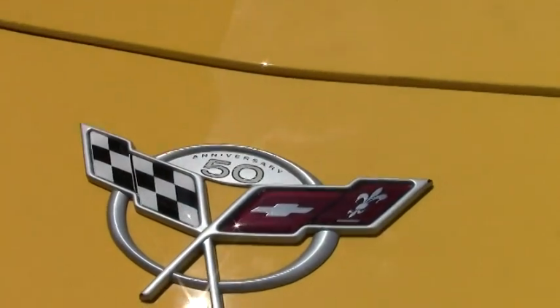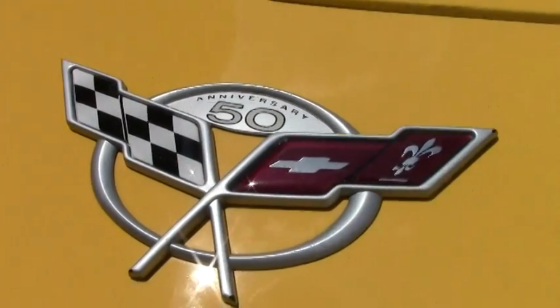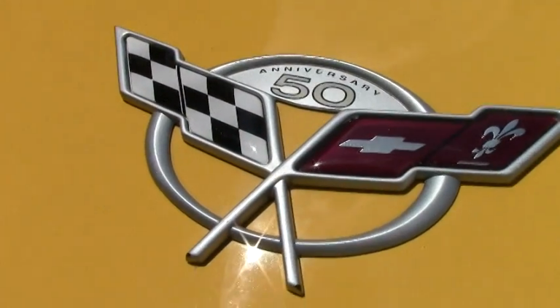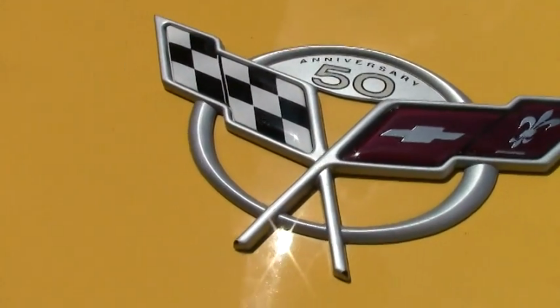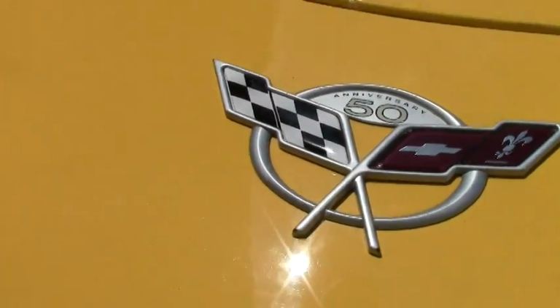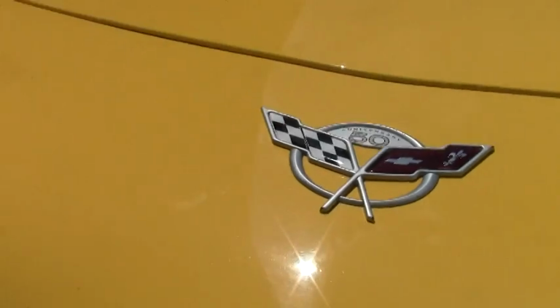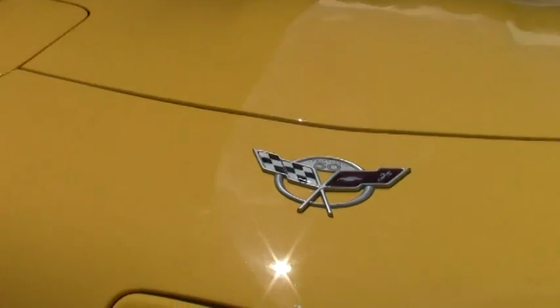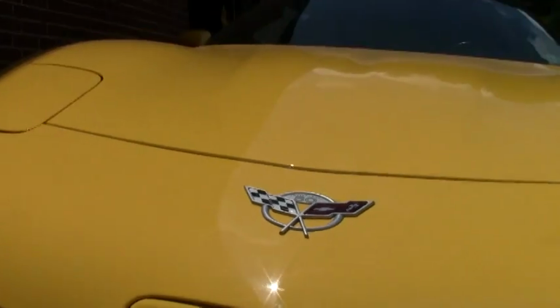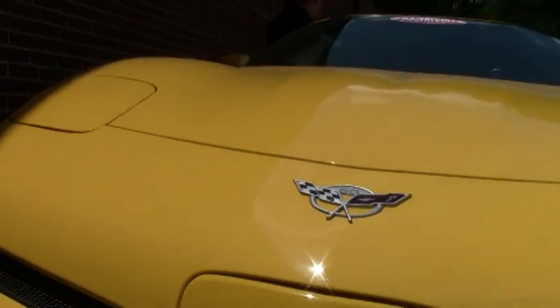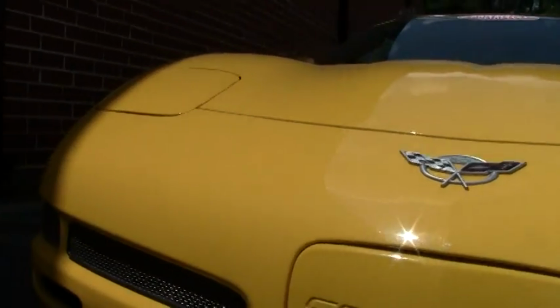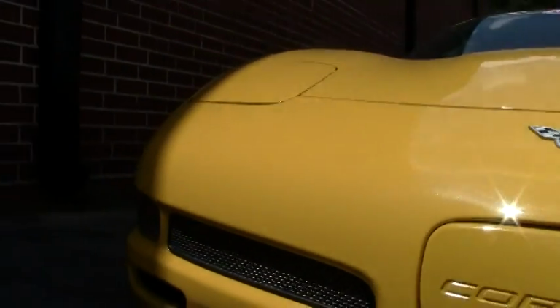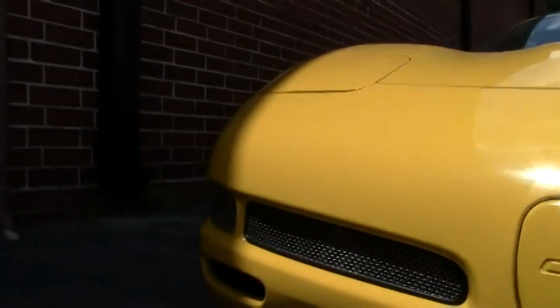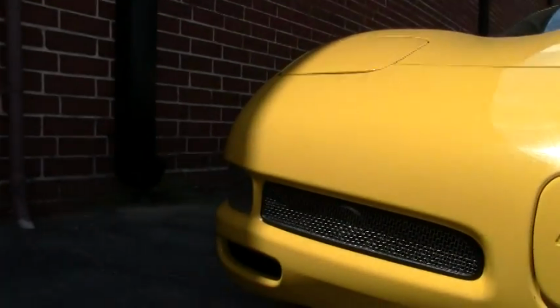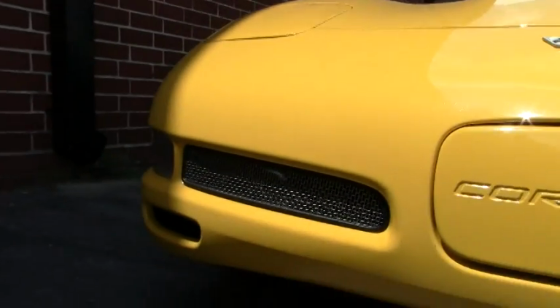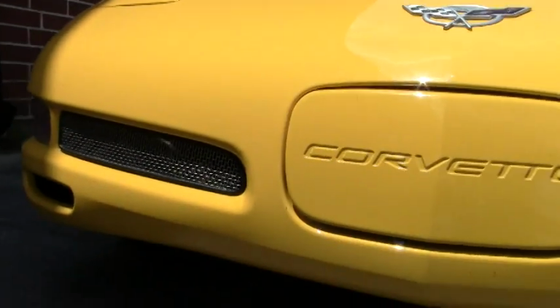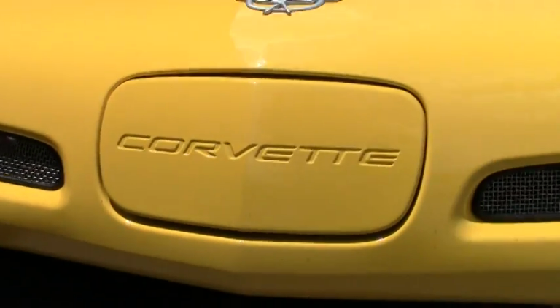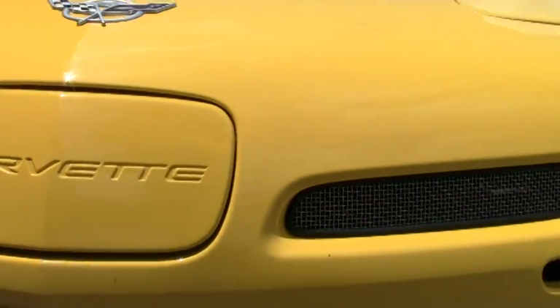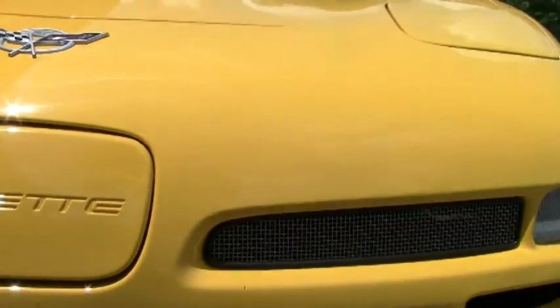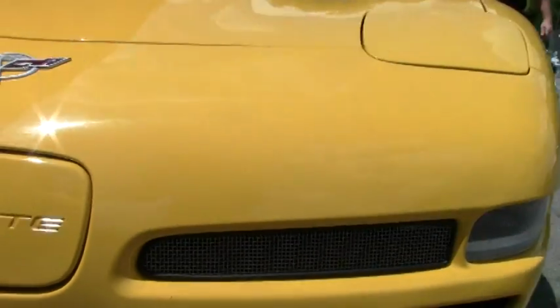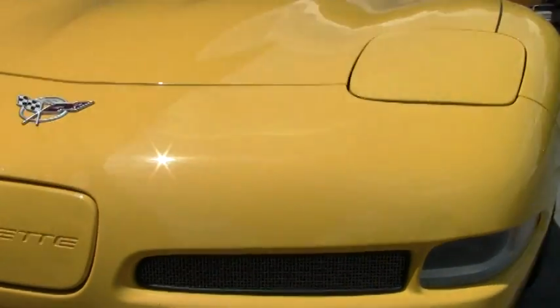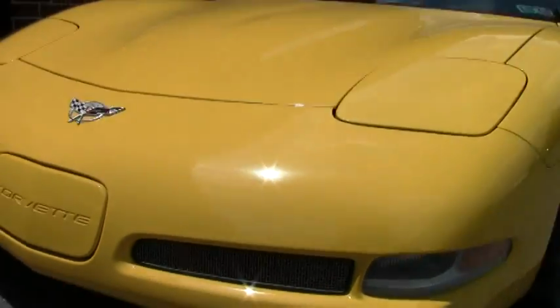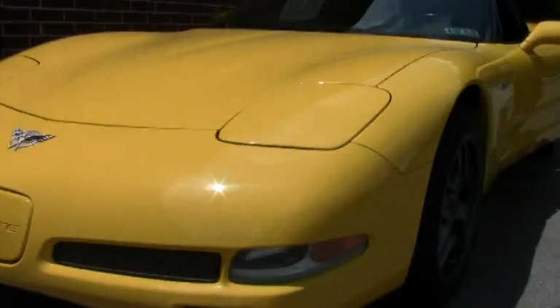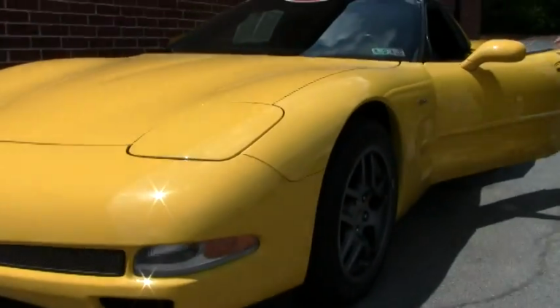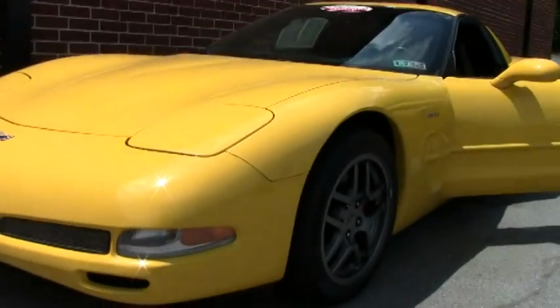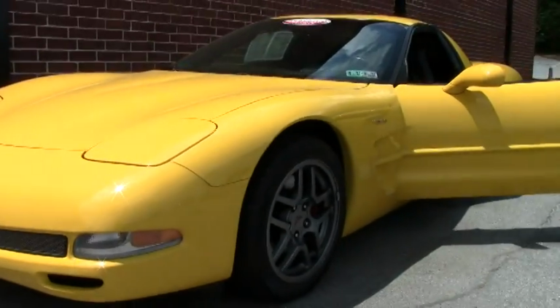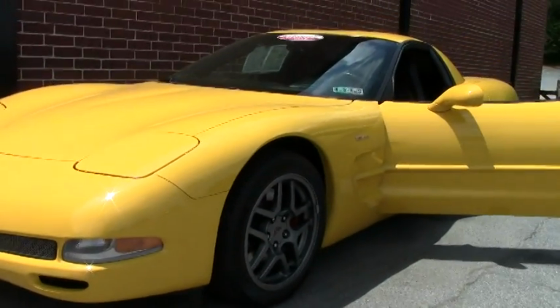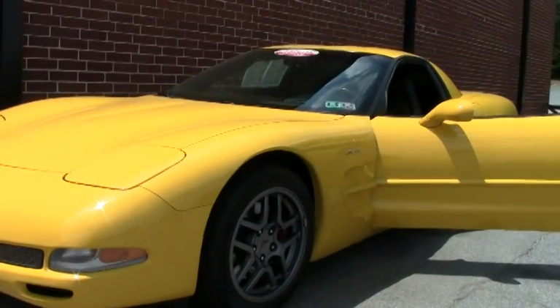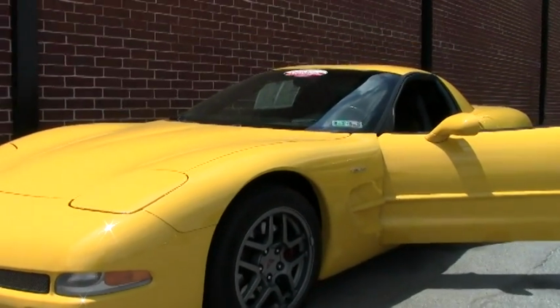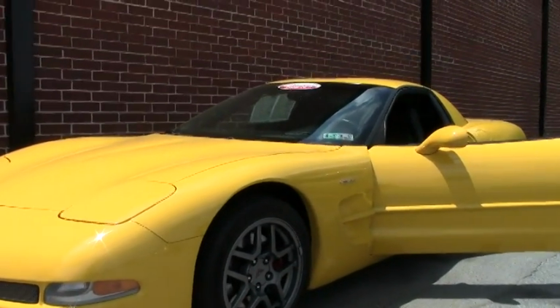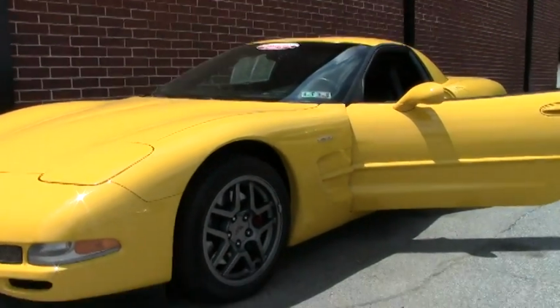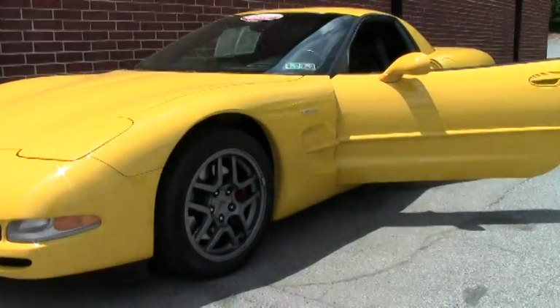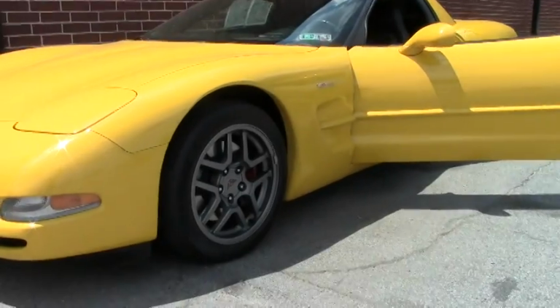This car only has 34,000 miles on it. It's in beautiful shape. The paint is excellent — very good to excellent. It is wearing Goodyear Eagle F1s.